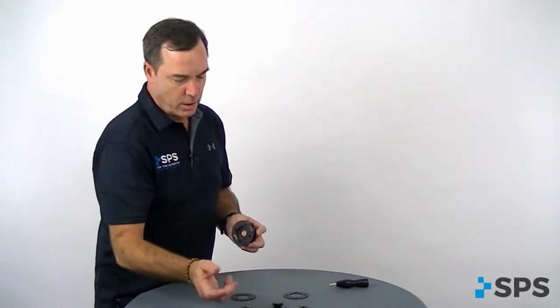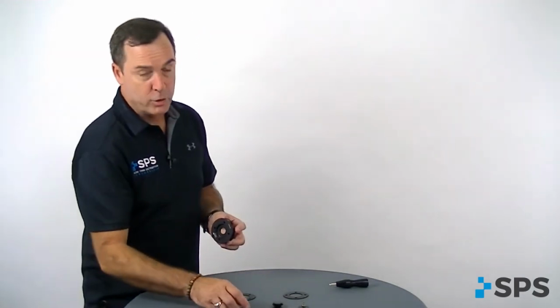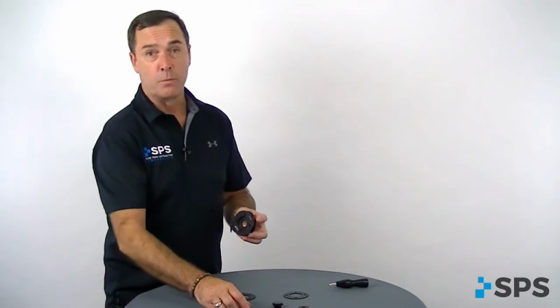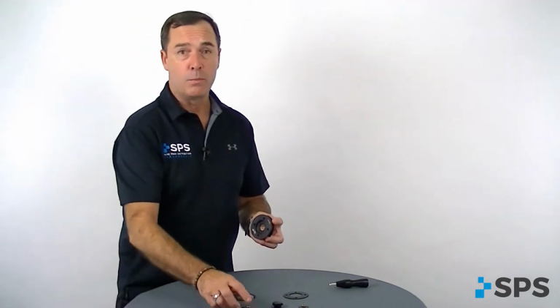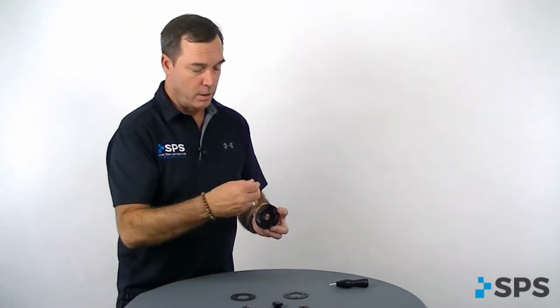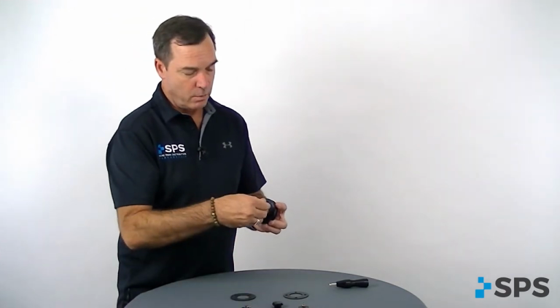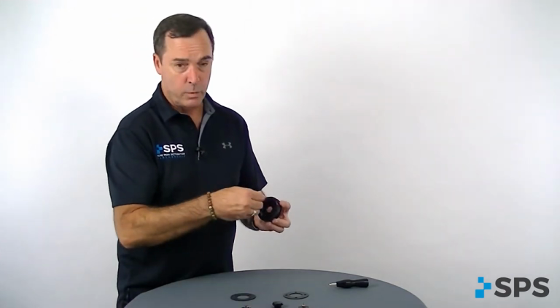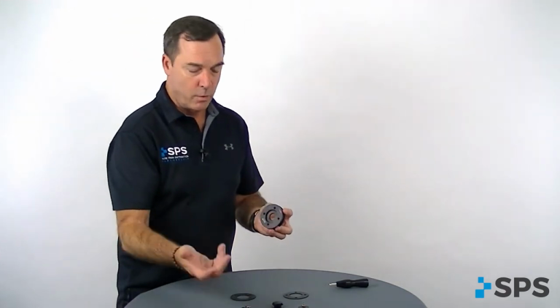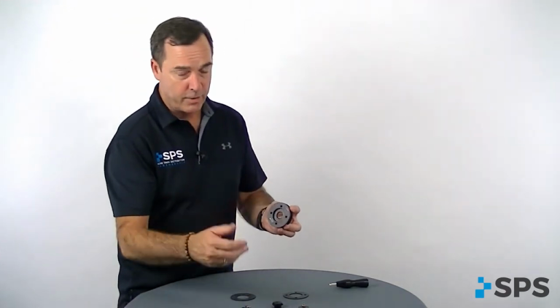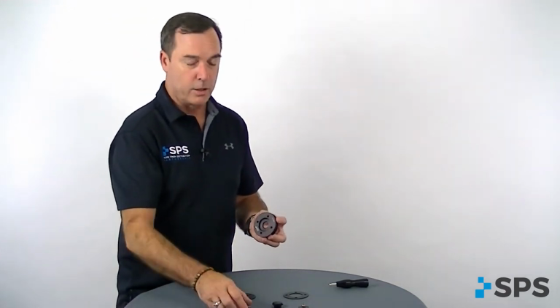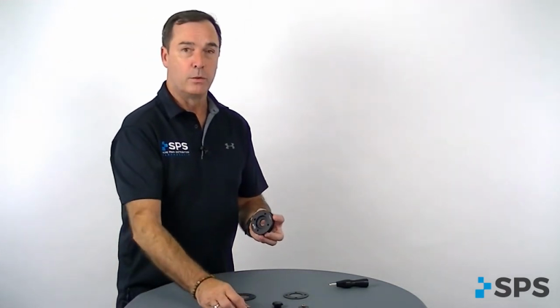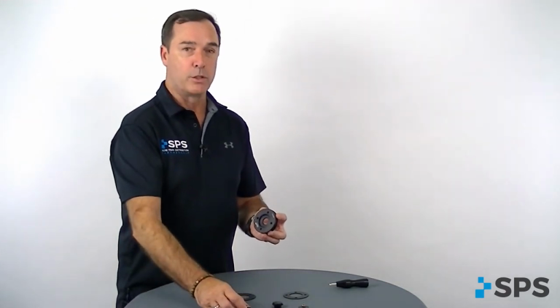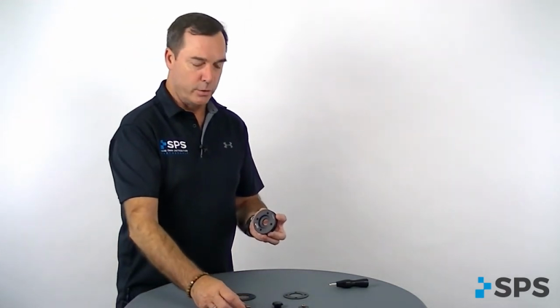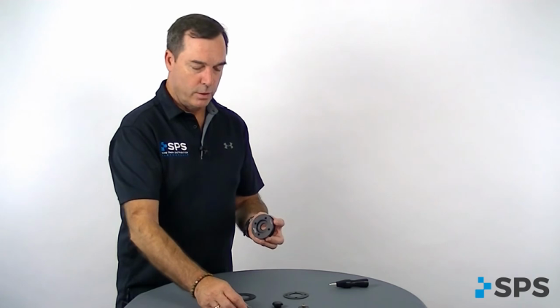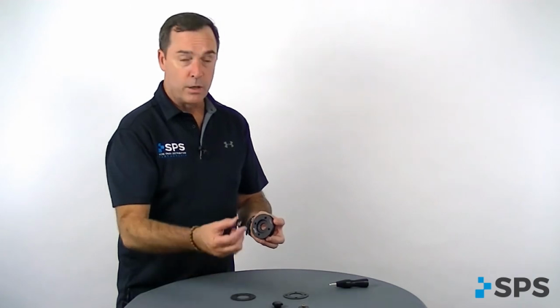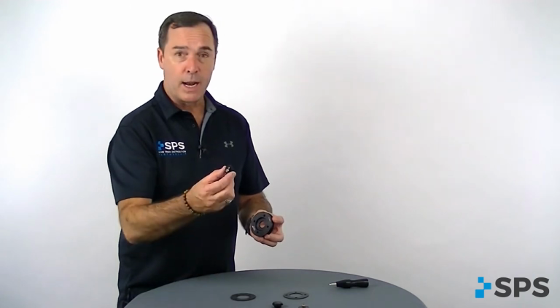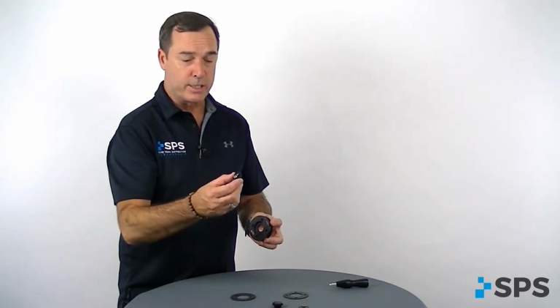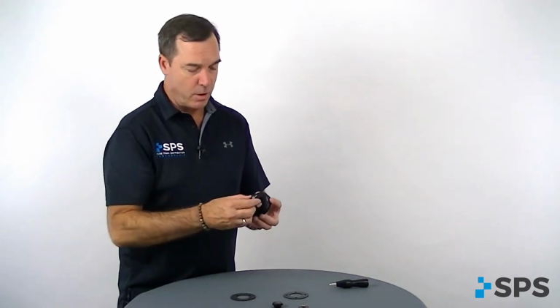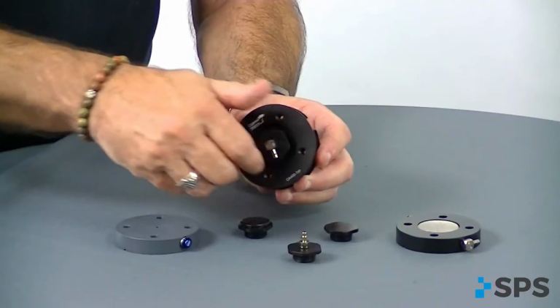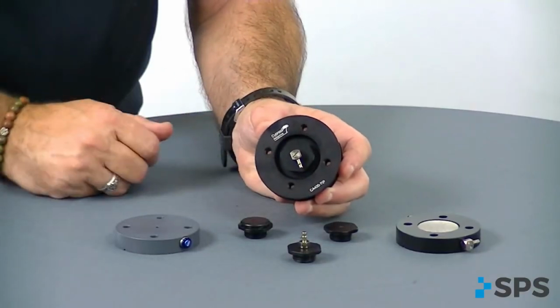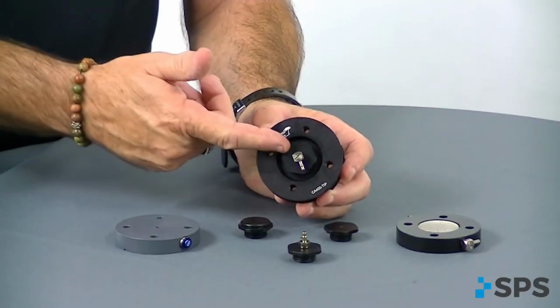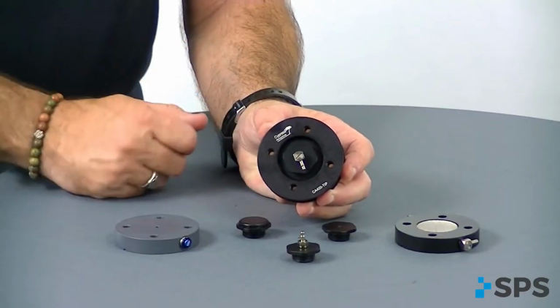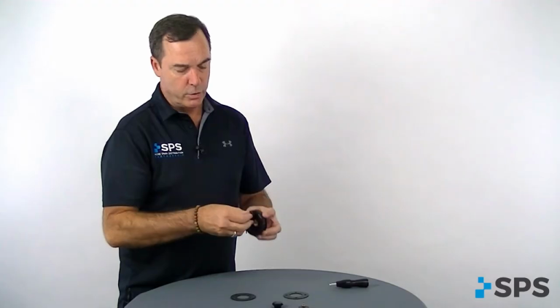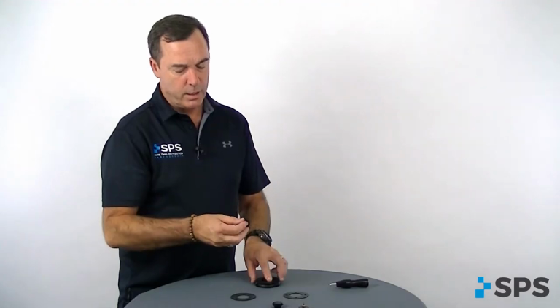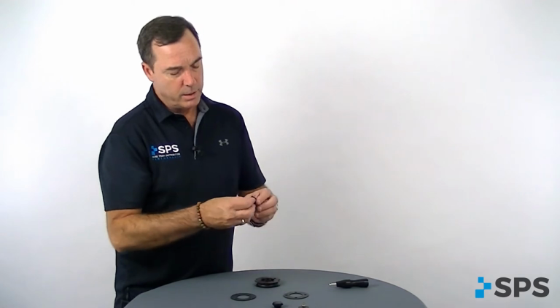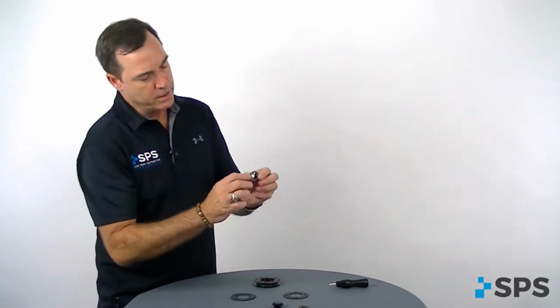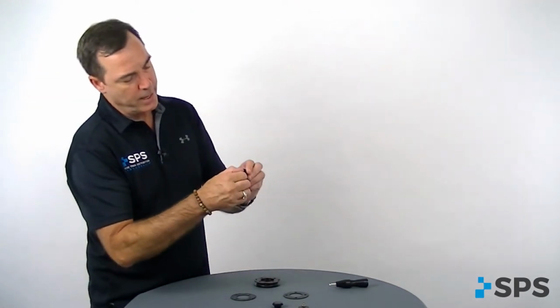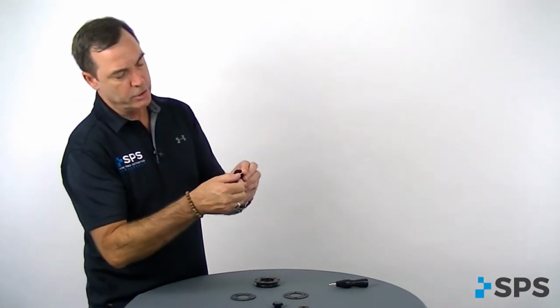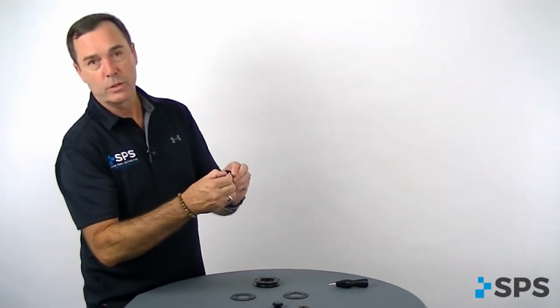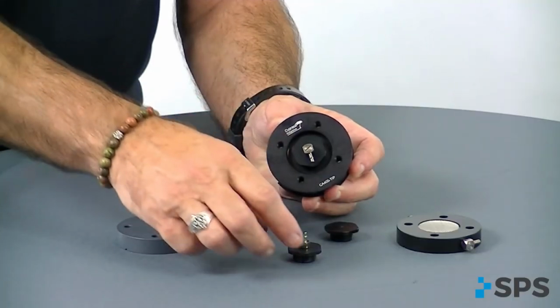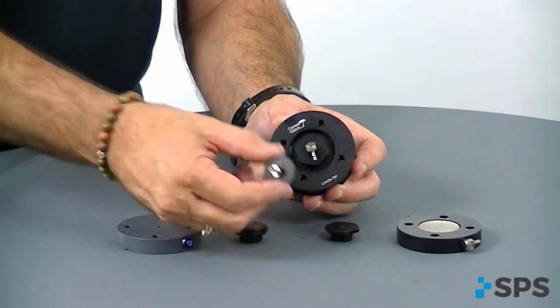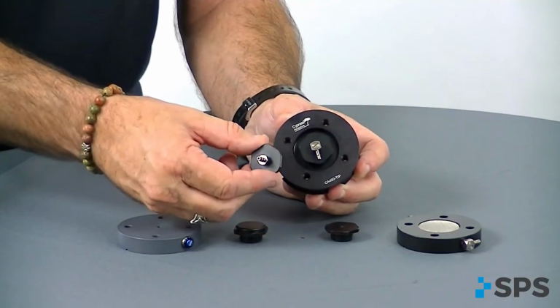You also have two choices of barbs that will go along with whatever endoskeletal components you would use. You've got a 90-degree safety barb — the insert would screw in, and the neat thing is the barb actually still swivels. And then you've got a straight barb.